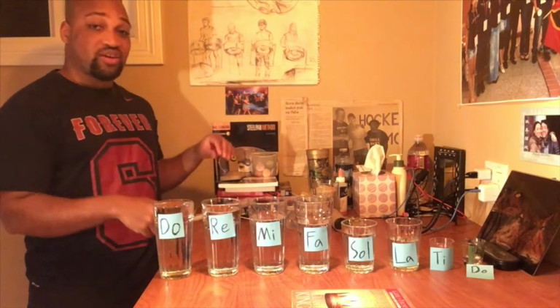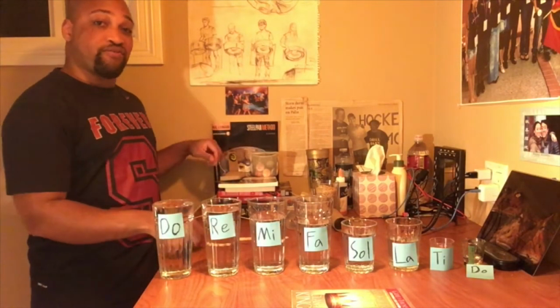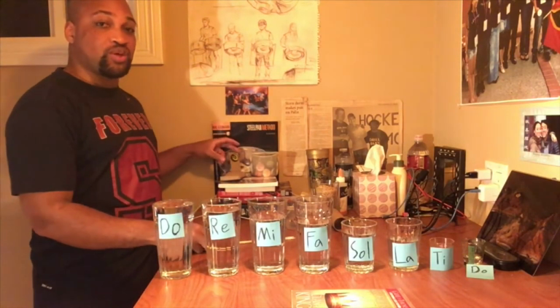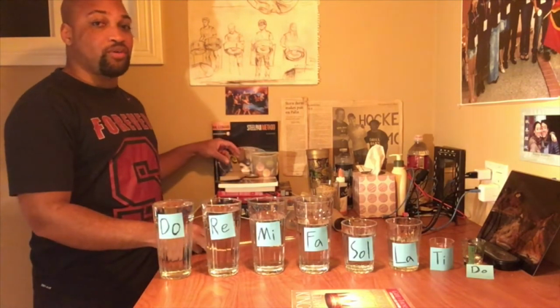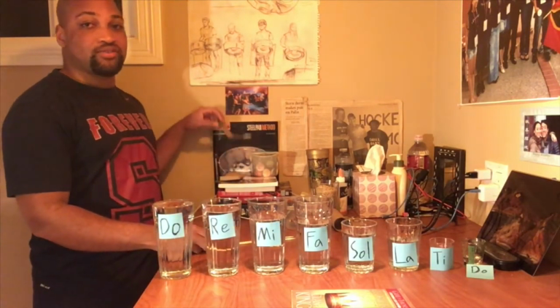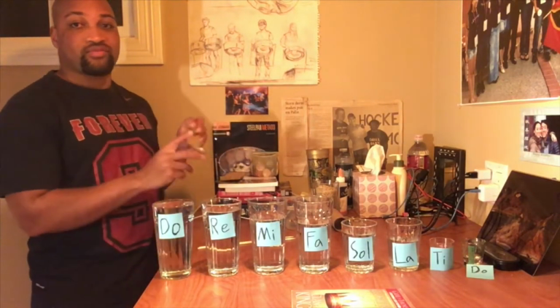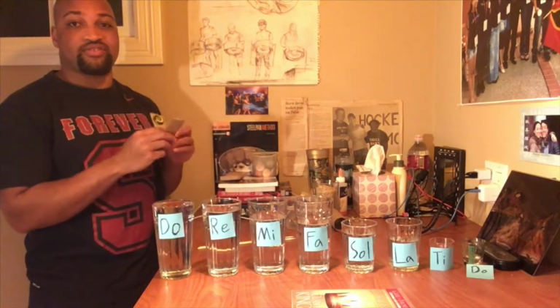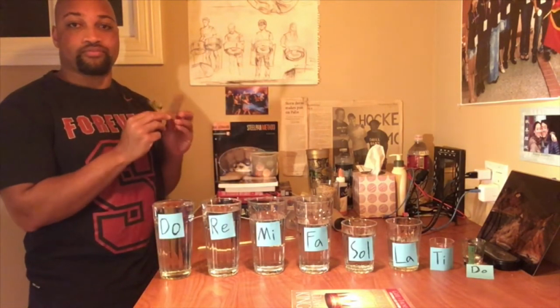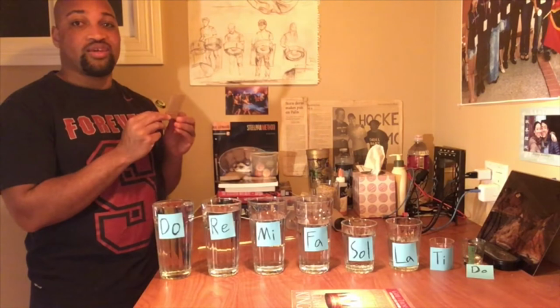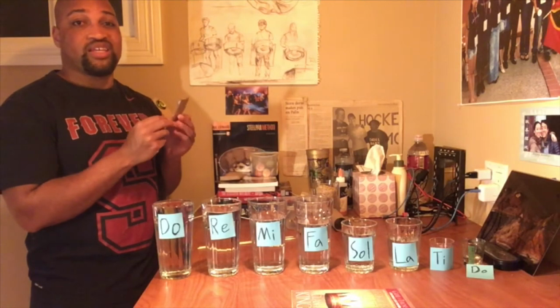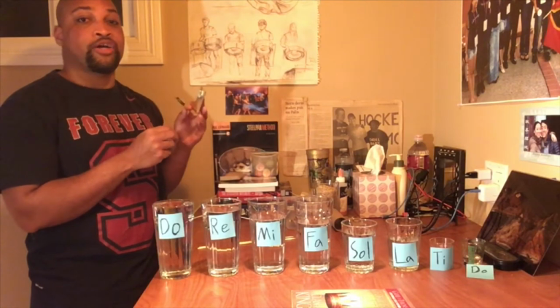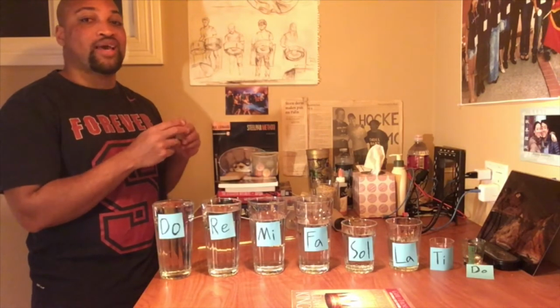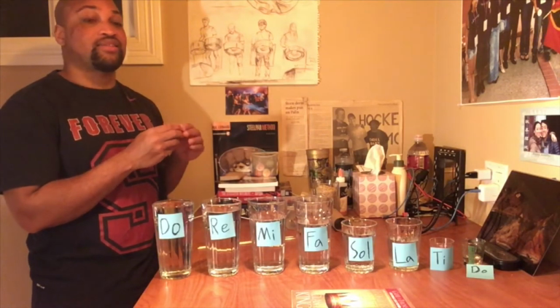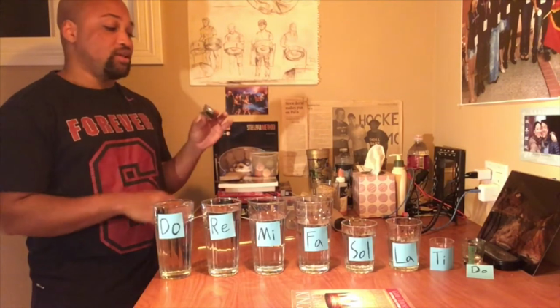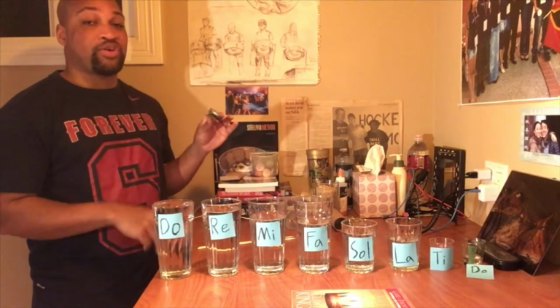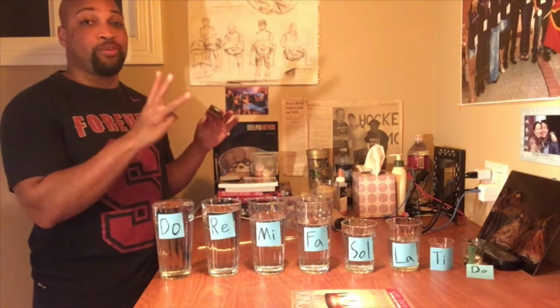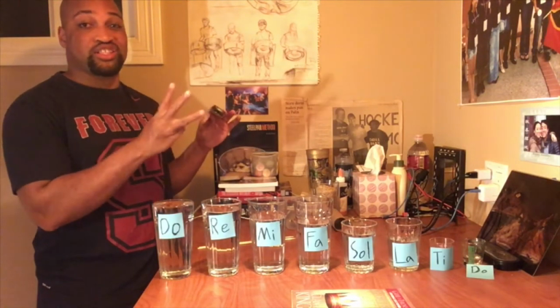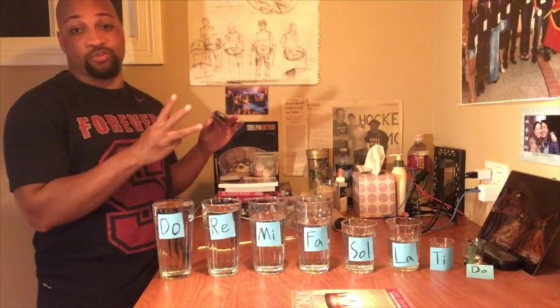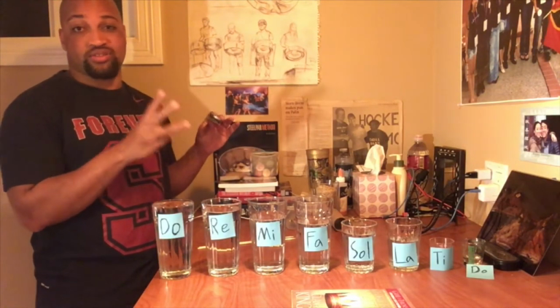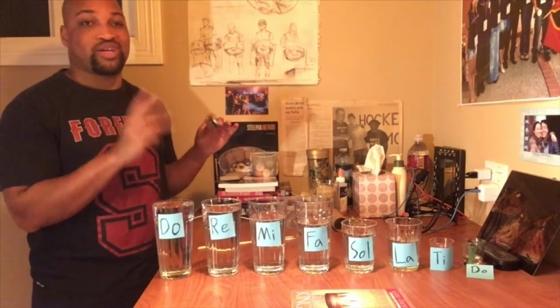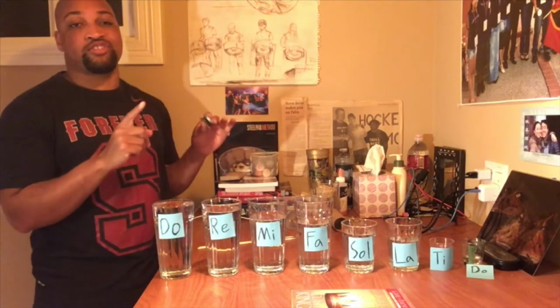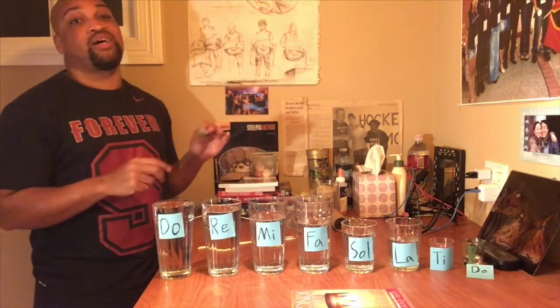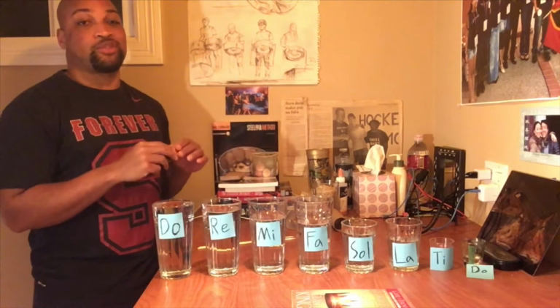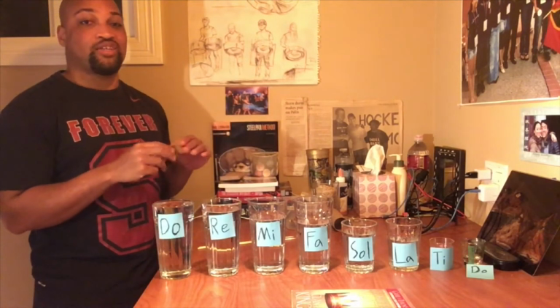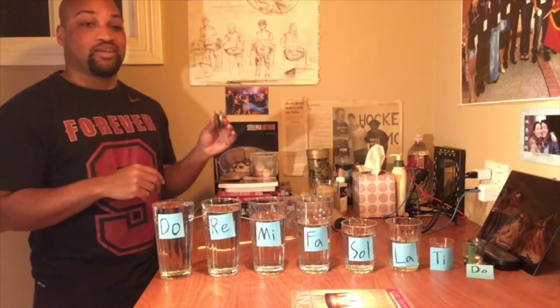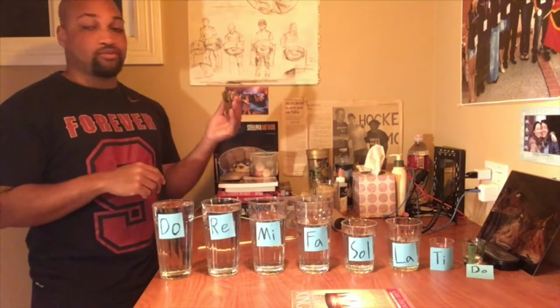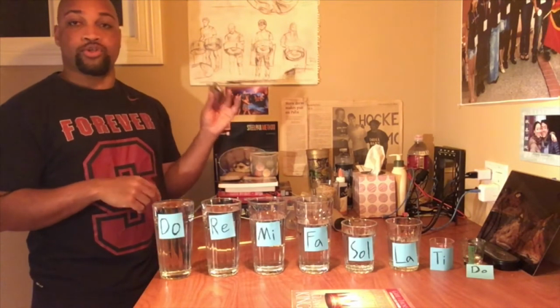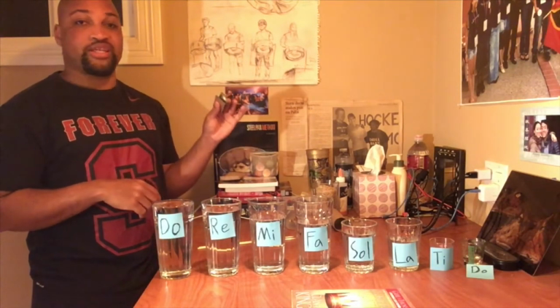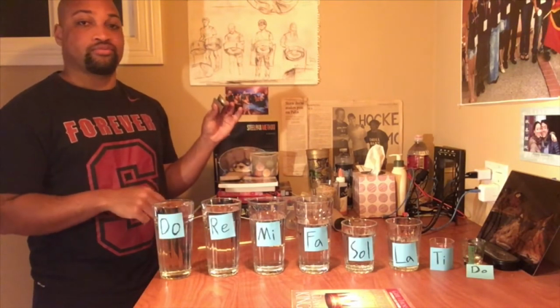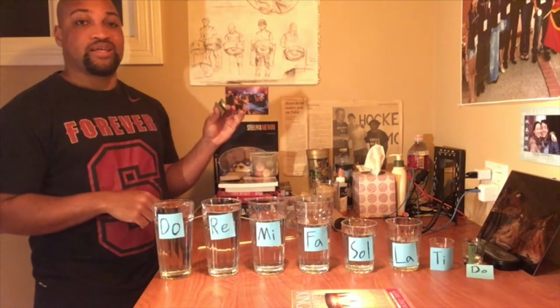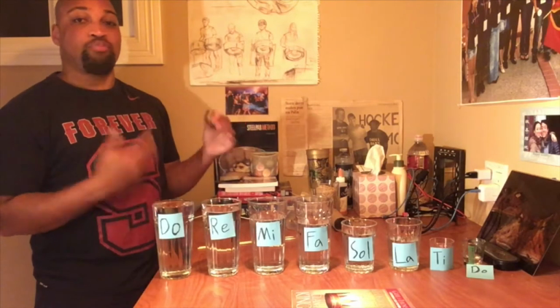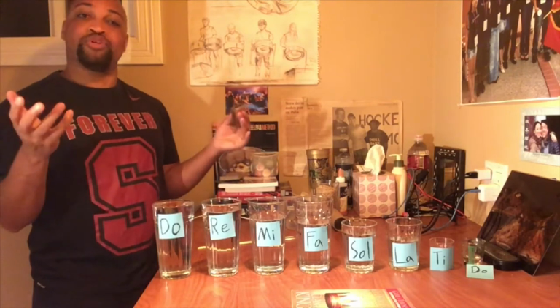The first one we're going to make is the cardboard castanets. I'm going to make three percussion instruments. Remember, percussion instruments are instruments that you hit together to make music.